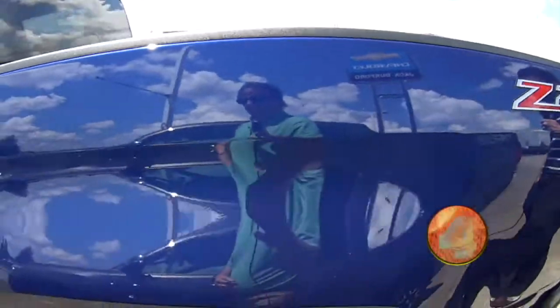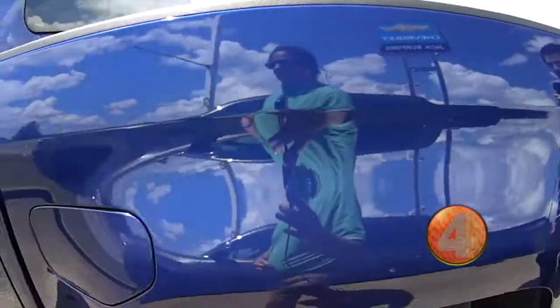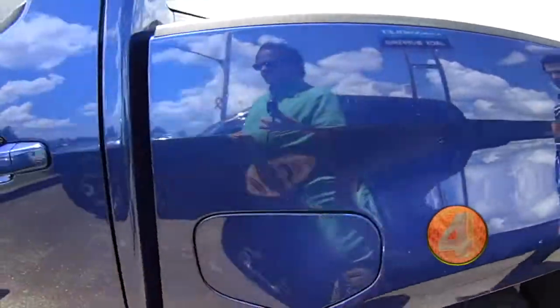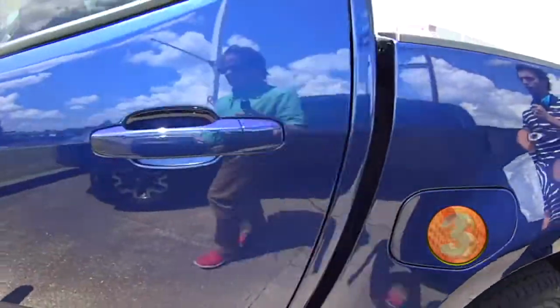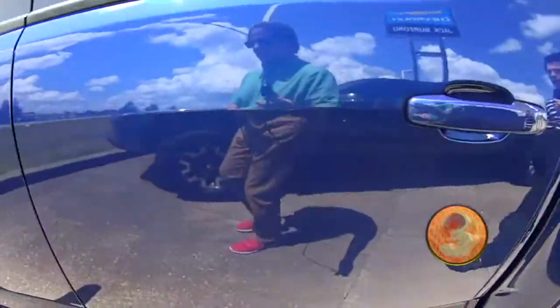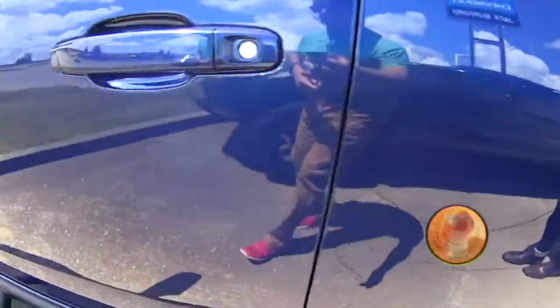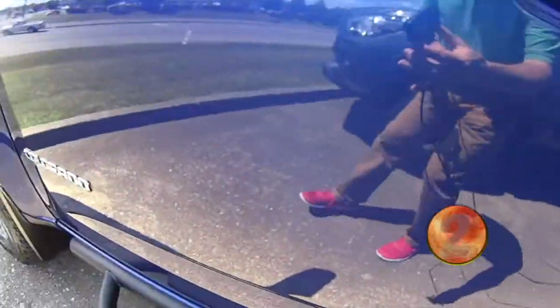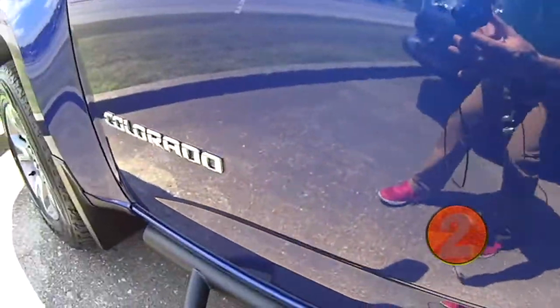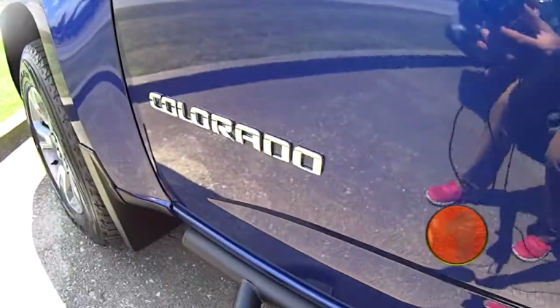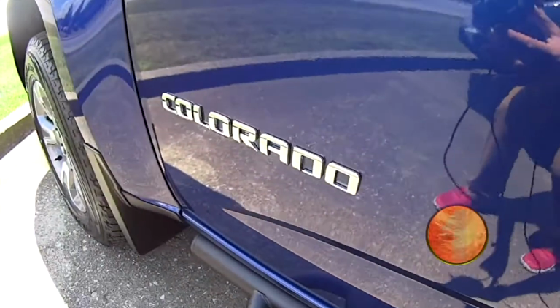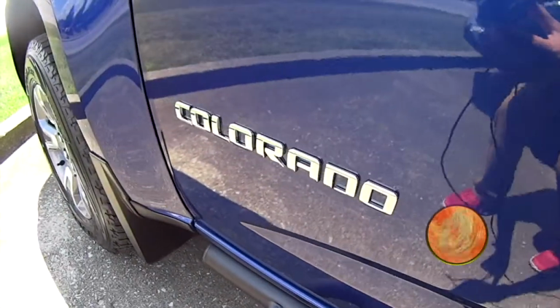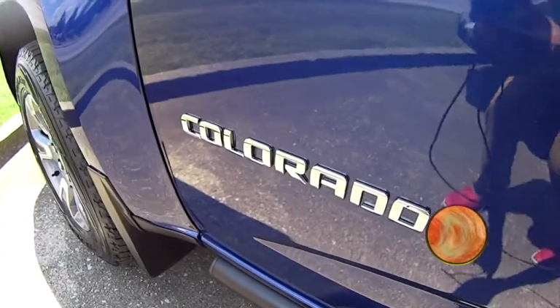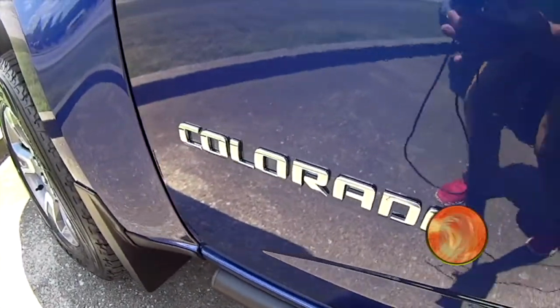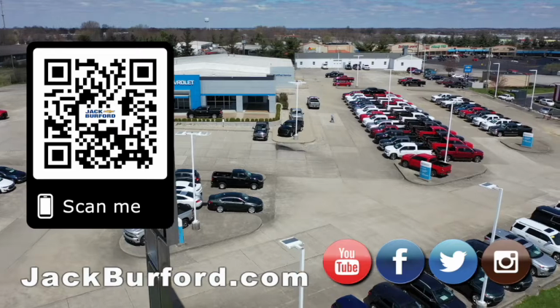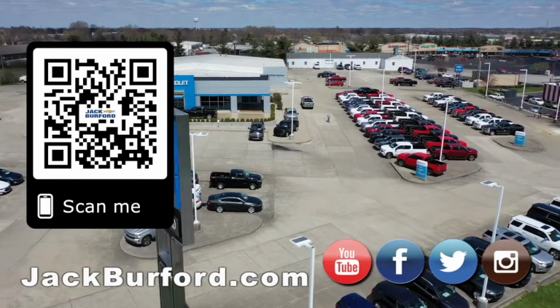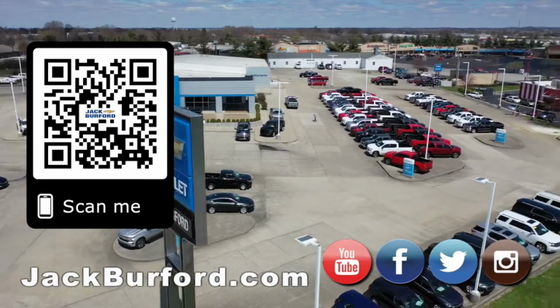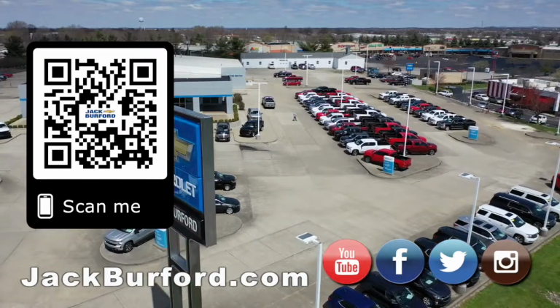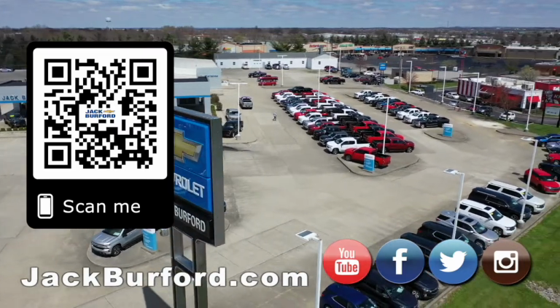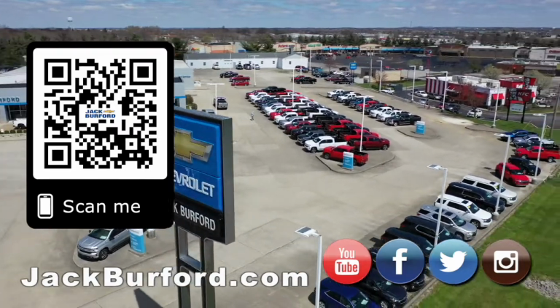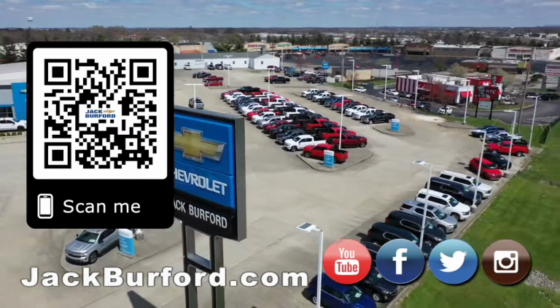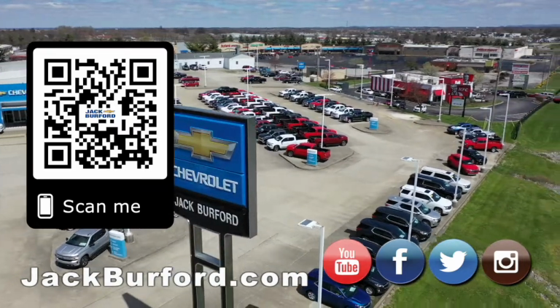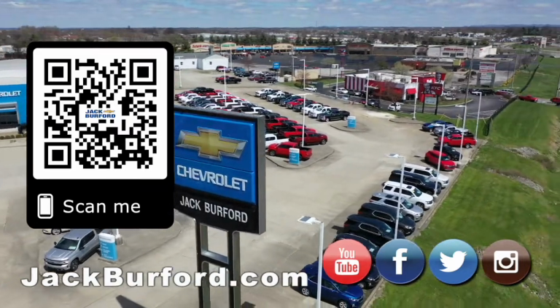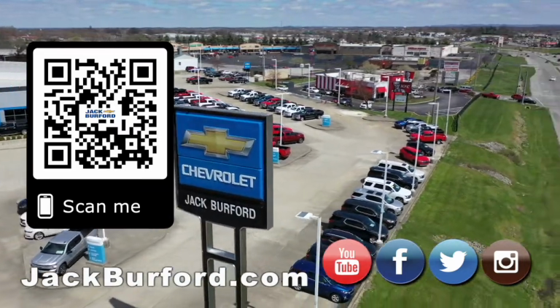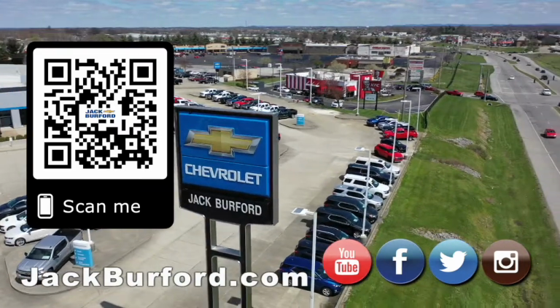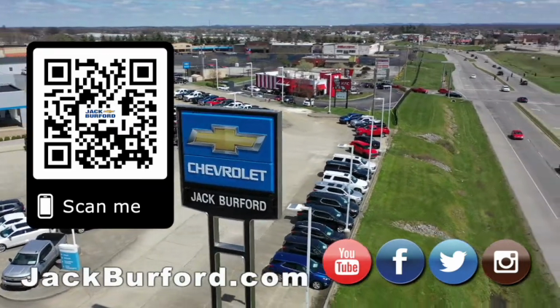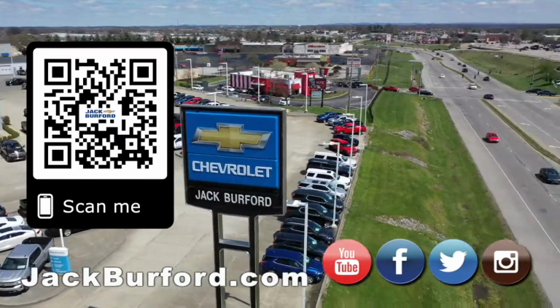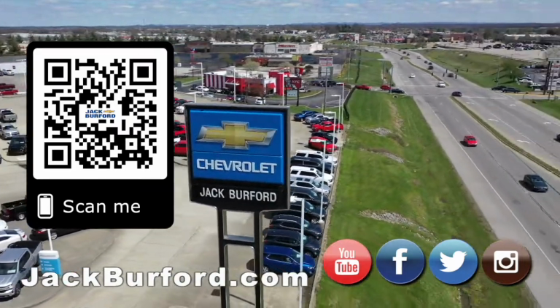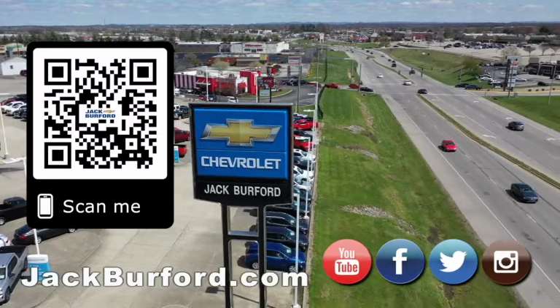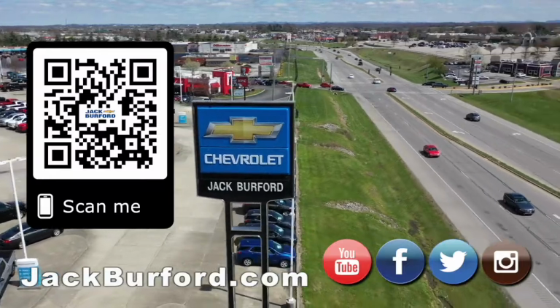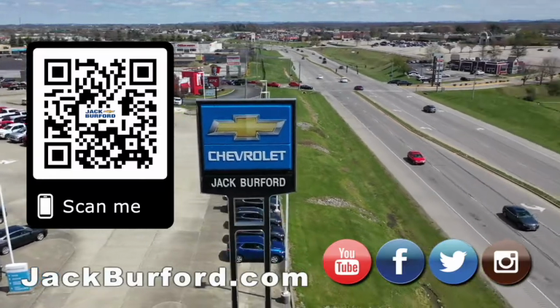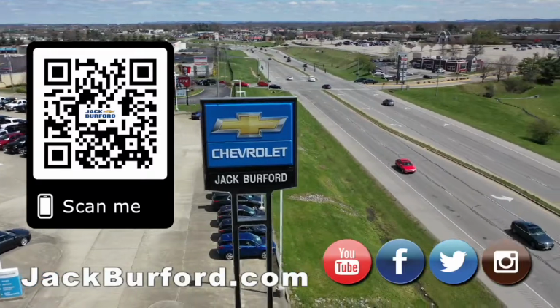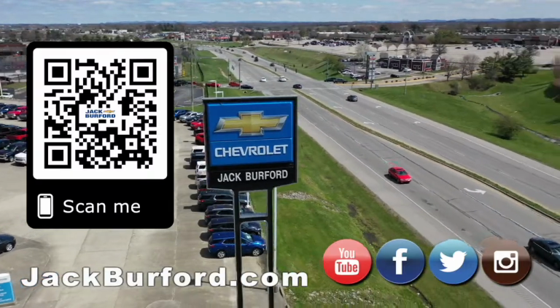Just come out here at Jack Burford Chevrolet at 819 Eastern Bypass, or check us out on the site. Why would you buy a vehicle anywhere else? Make sure to visit us at jackburford.com and subscribe to our YouTube channel.